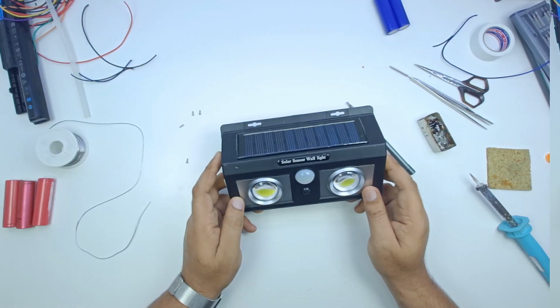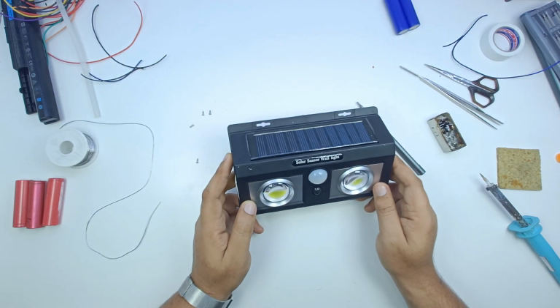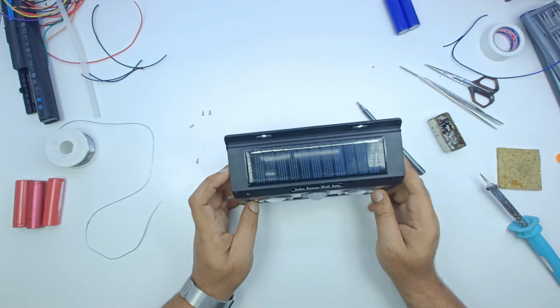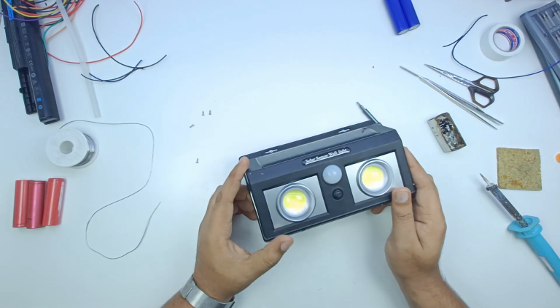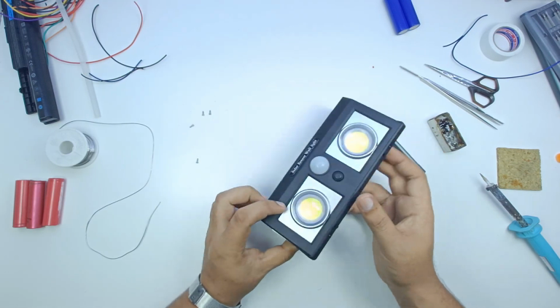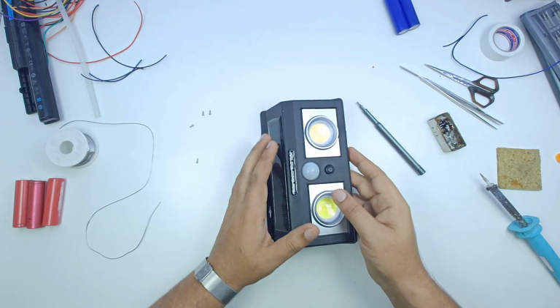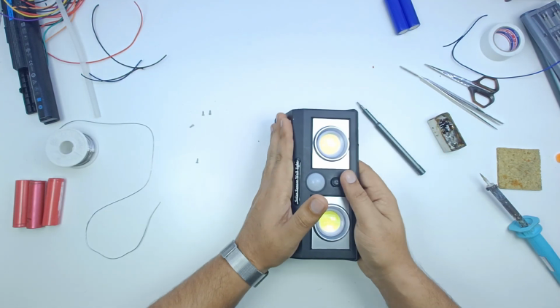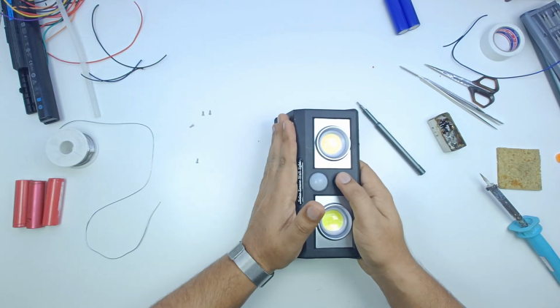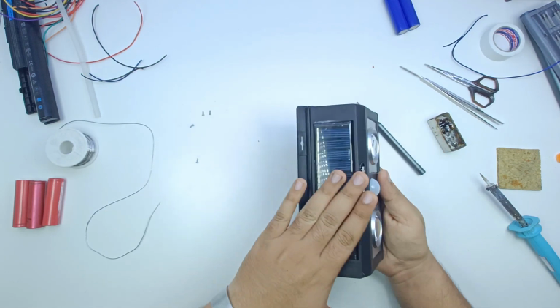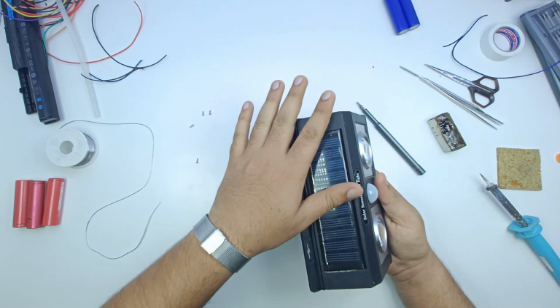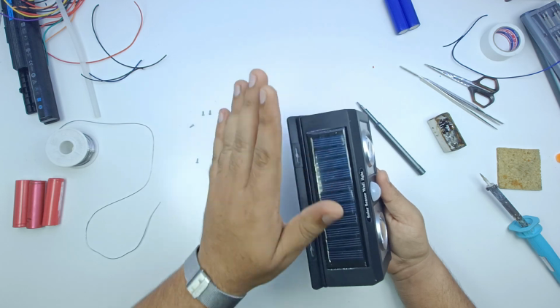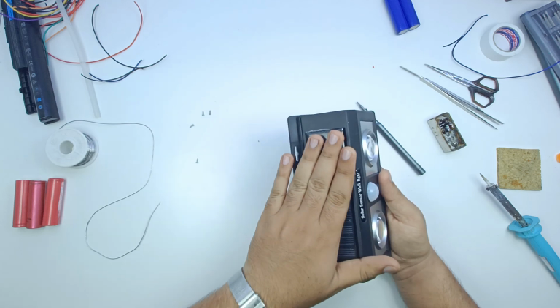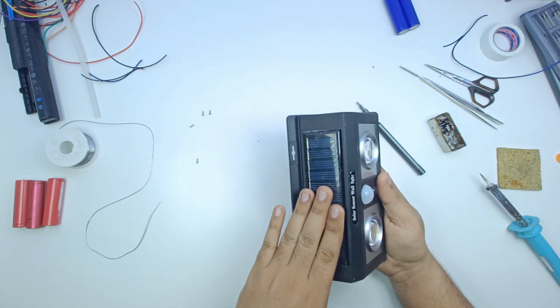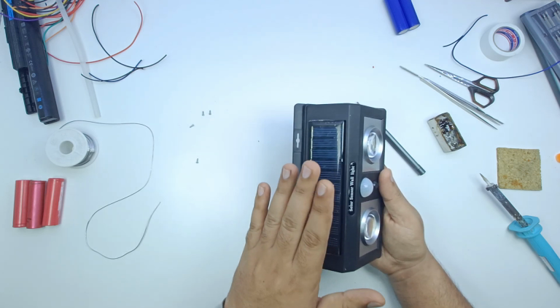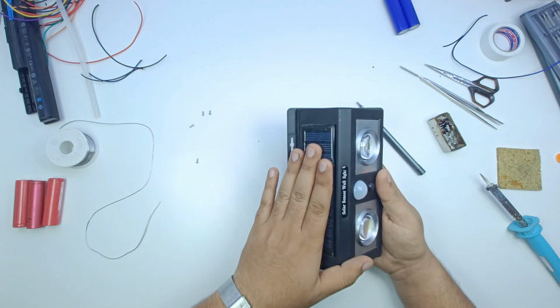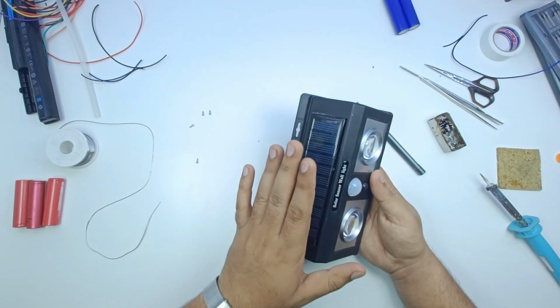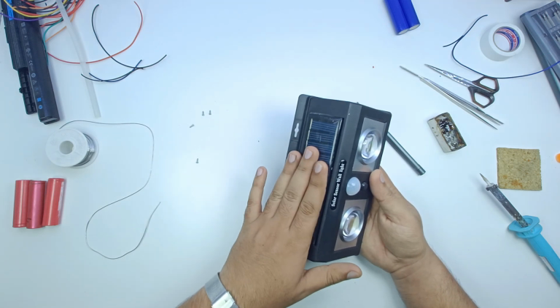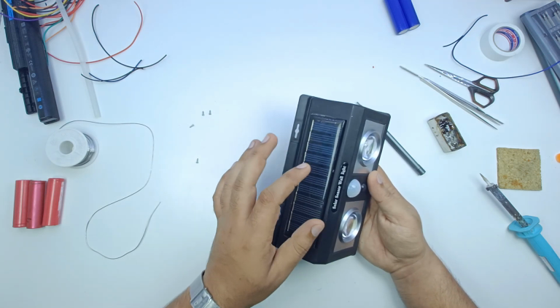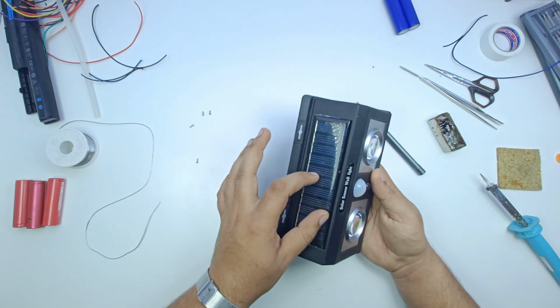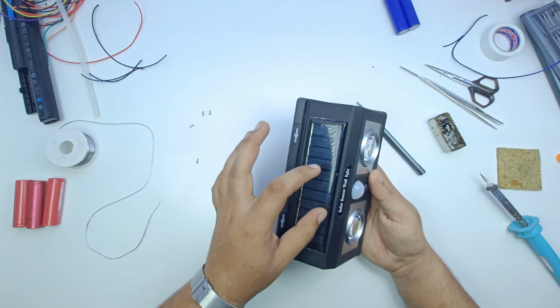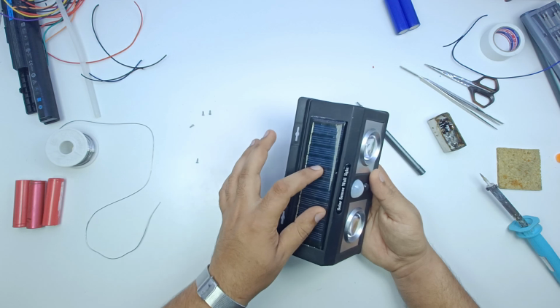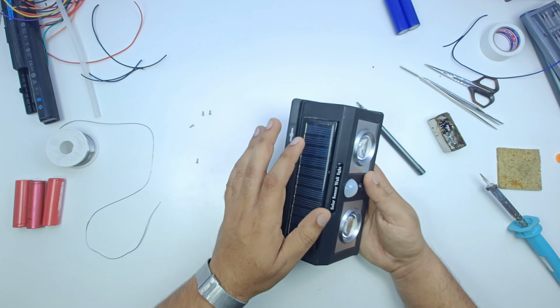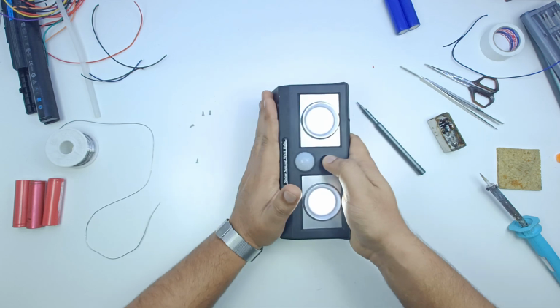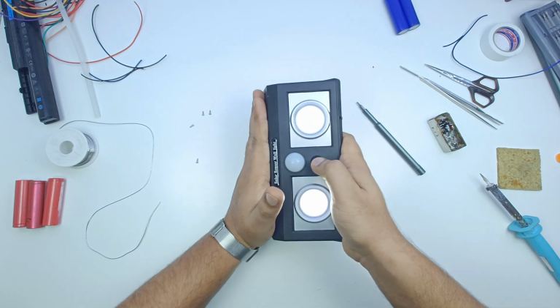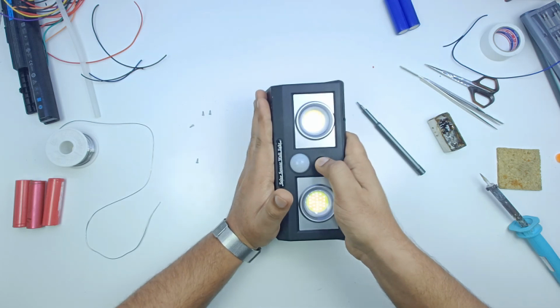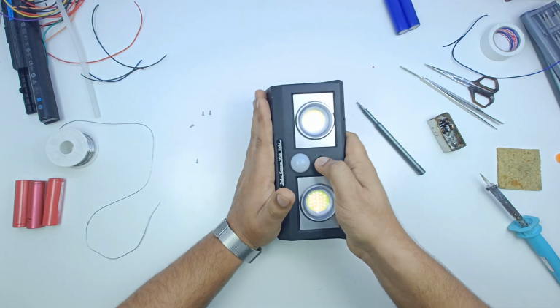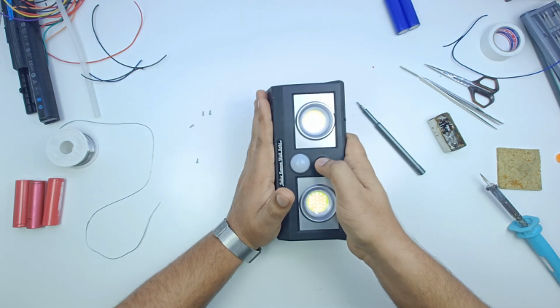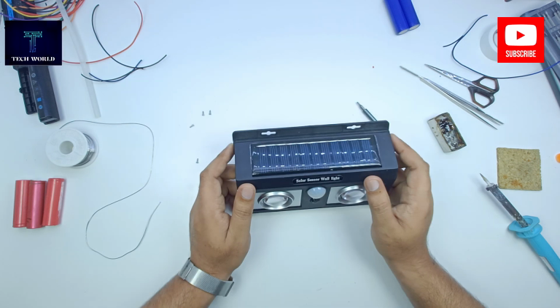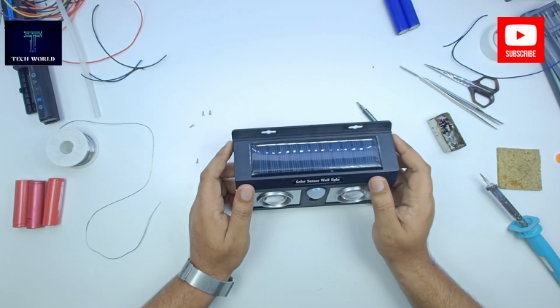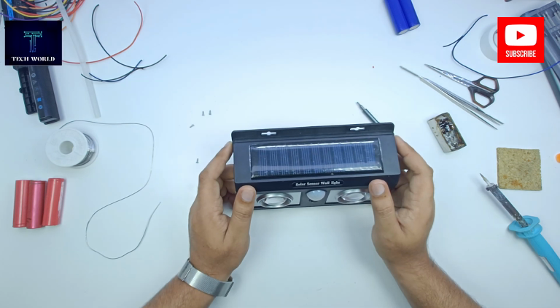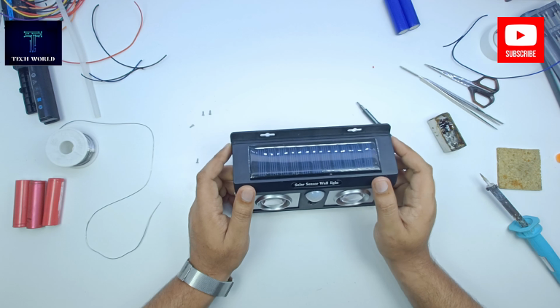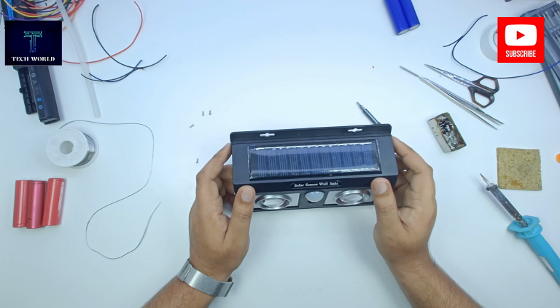As you can see, we have packed the light. We have to check it on the power-on. Look, the light is on. This is high, this is low, and this is low. How did you like this video? Let us know in the comment section.